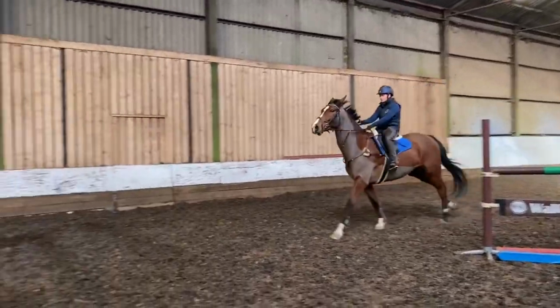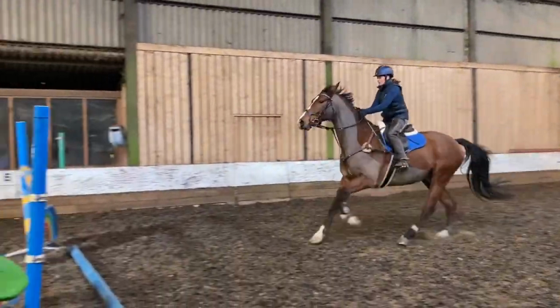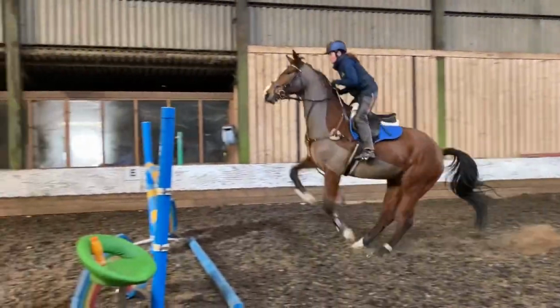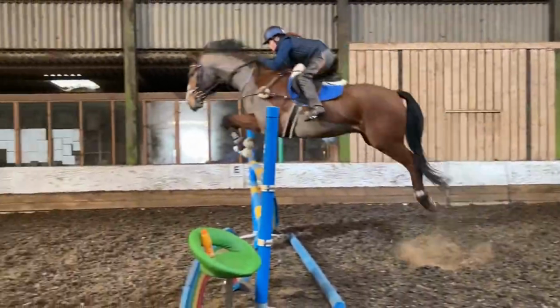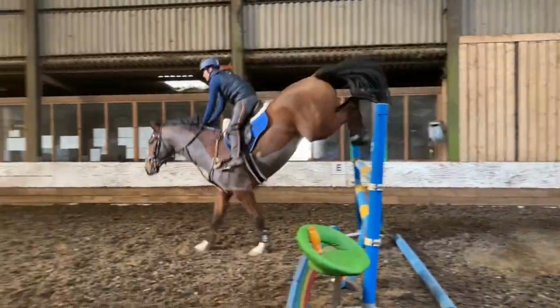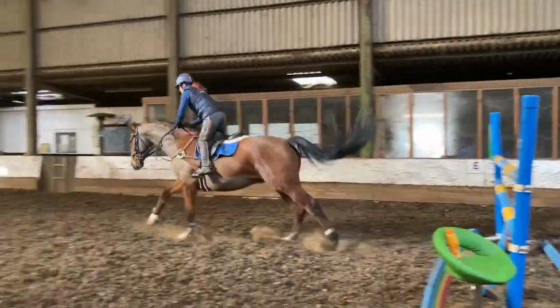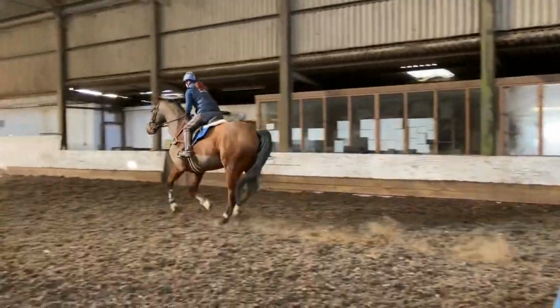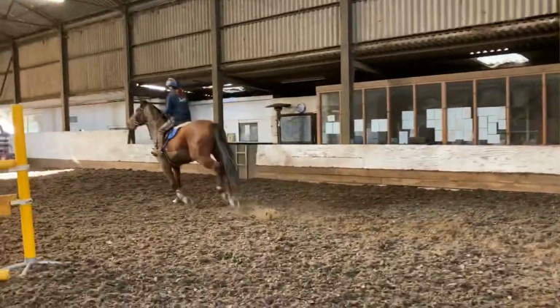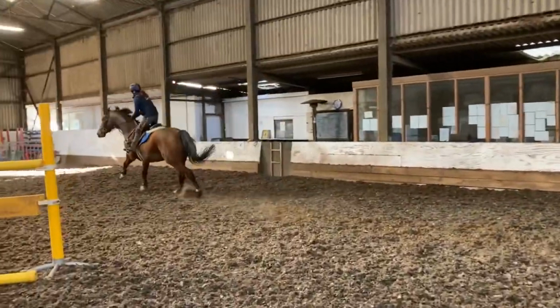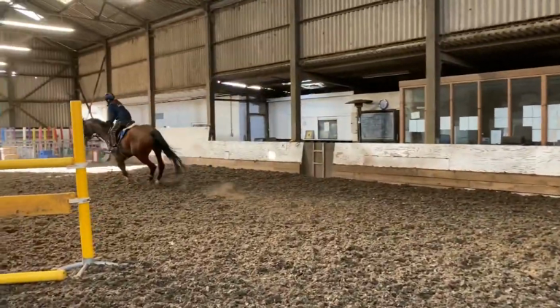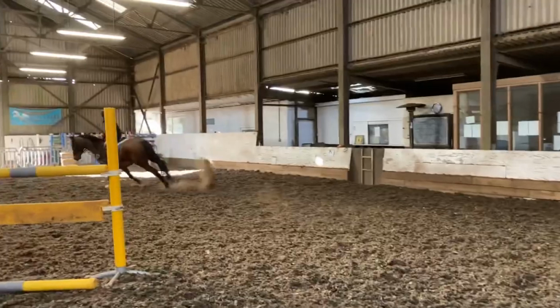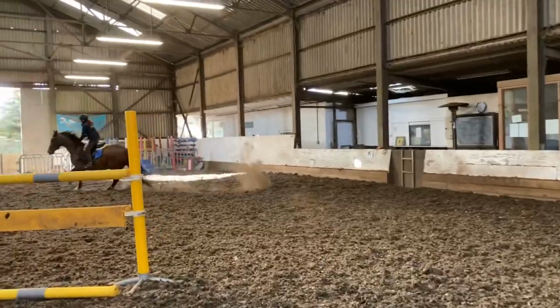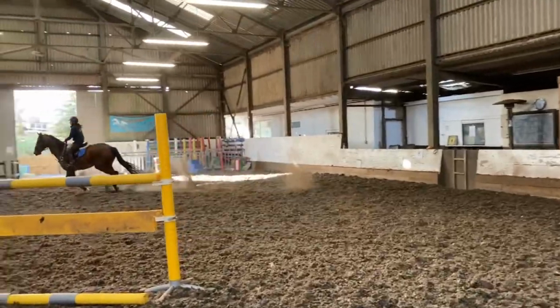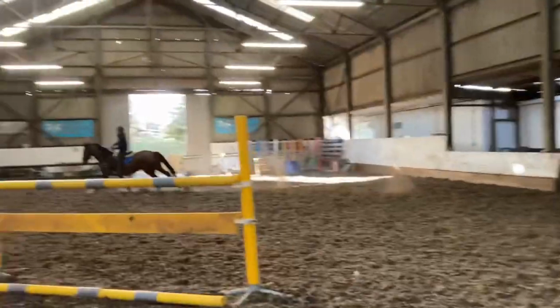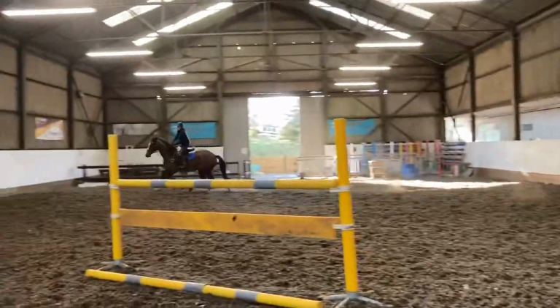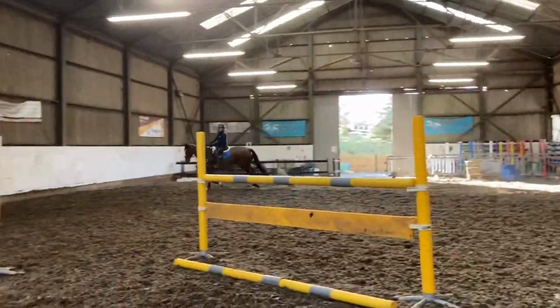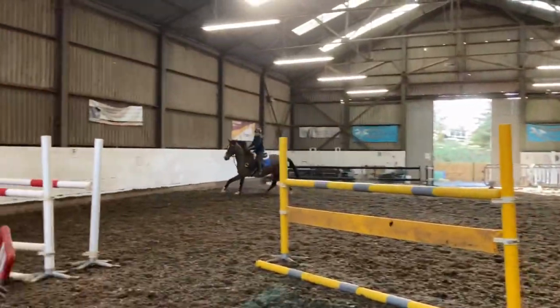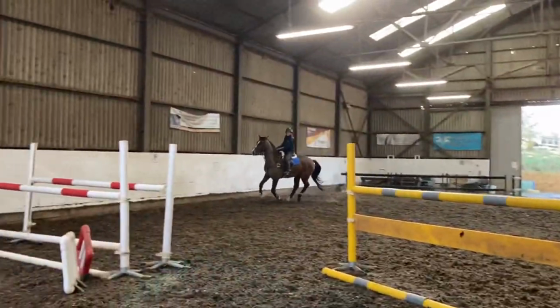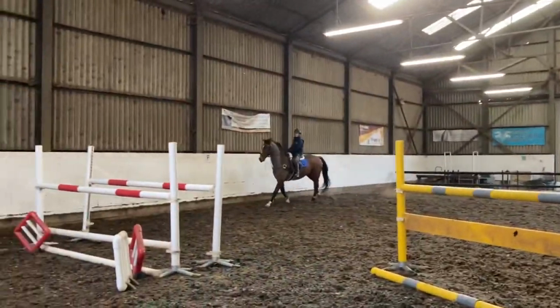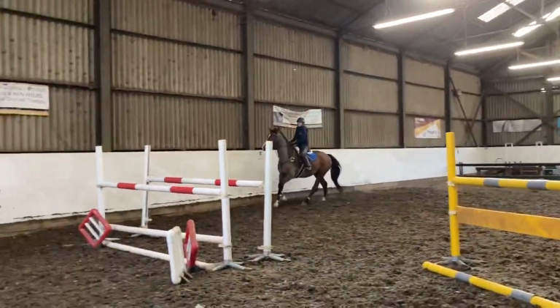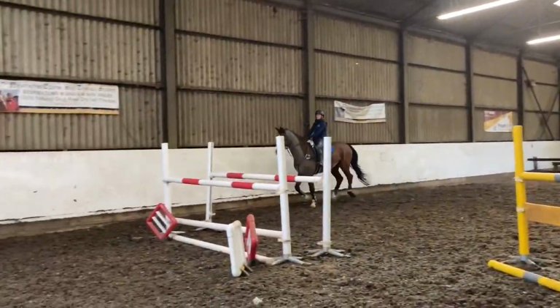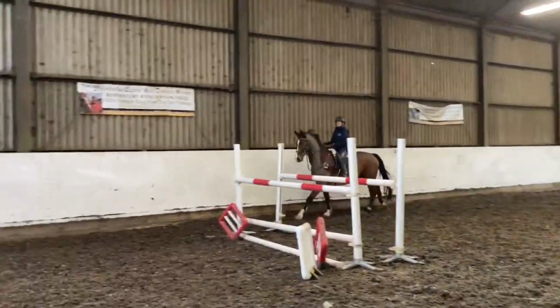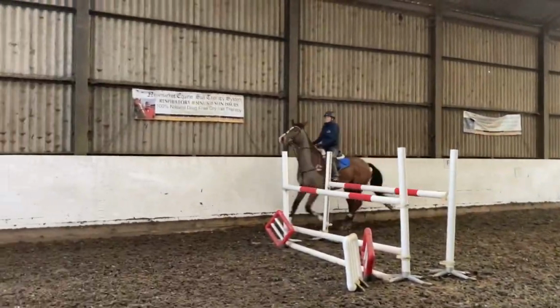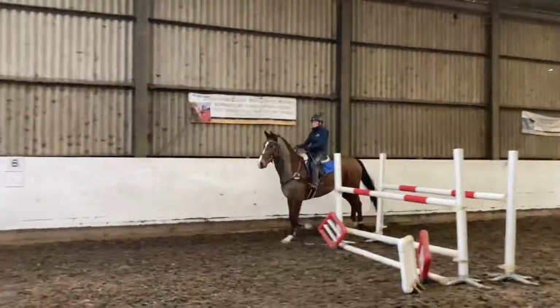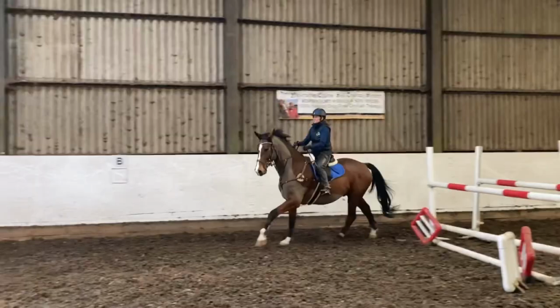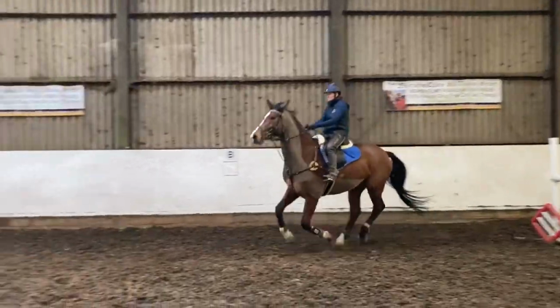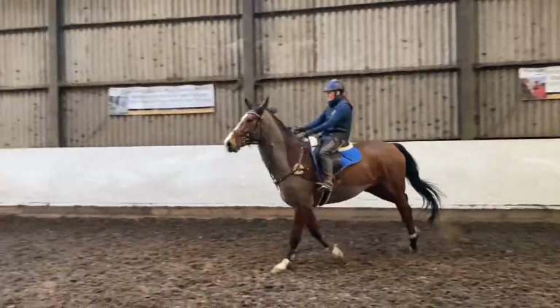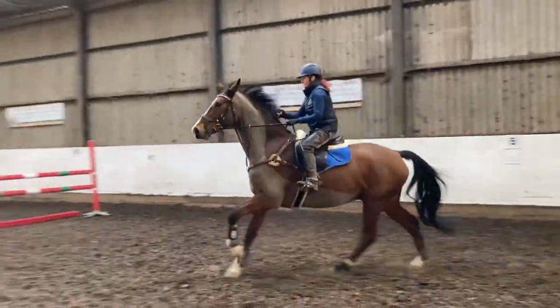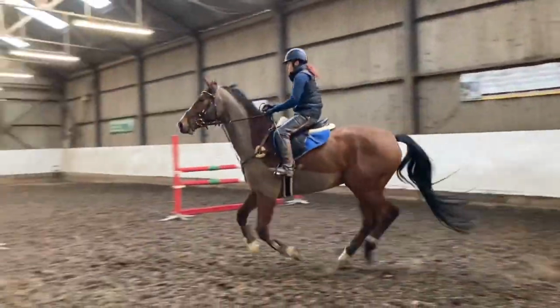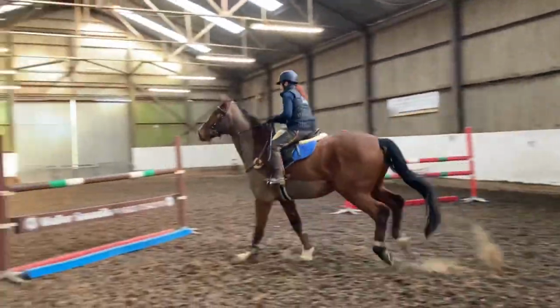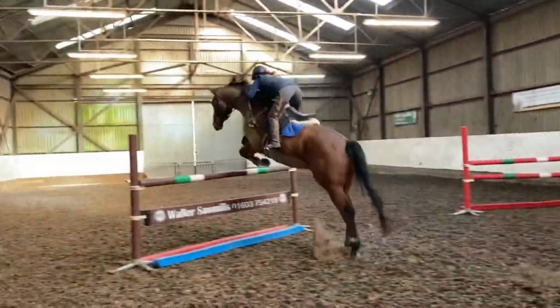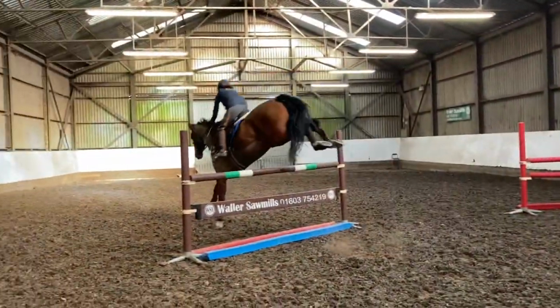This is Westlife, this is Sonny, my homebred. He's eight this year. He's by Dom VHP, out of my super little mare My Life, and really this horse is the love of my life.